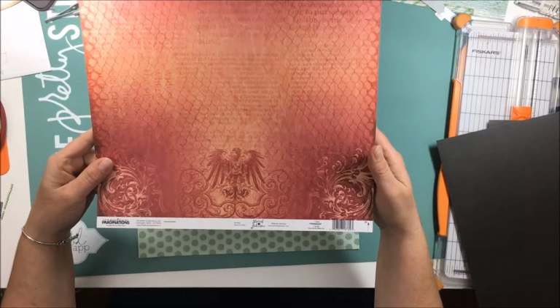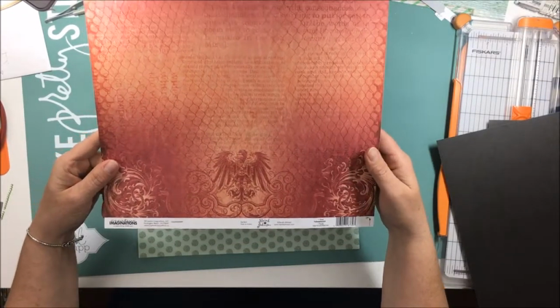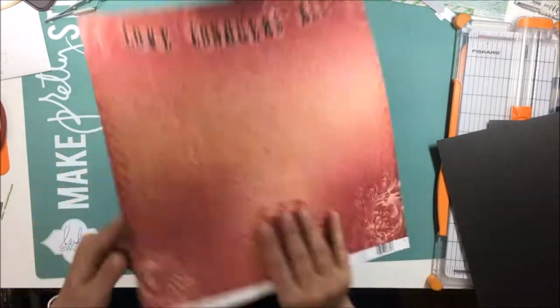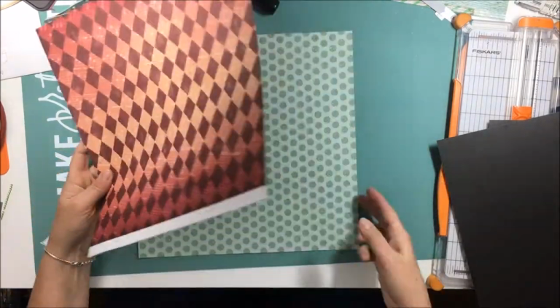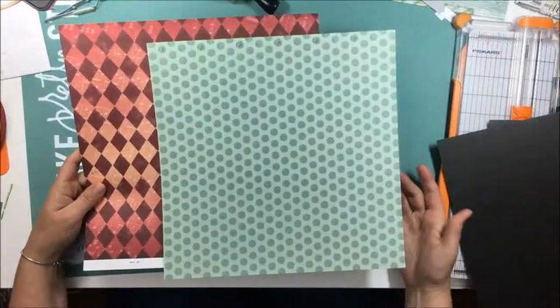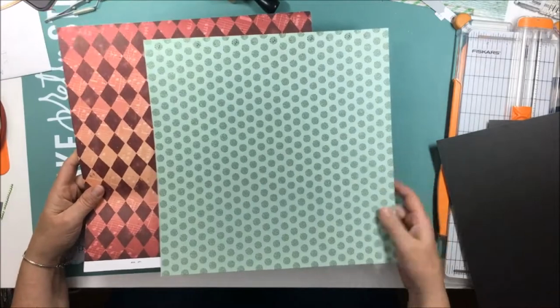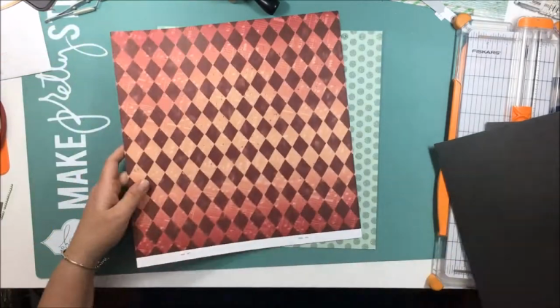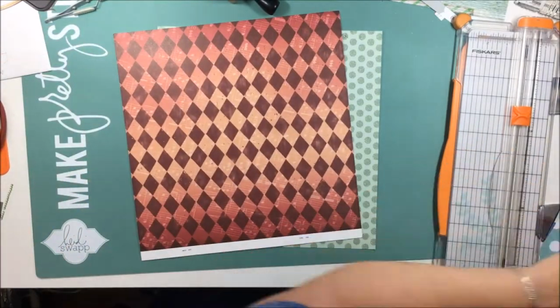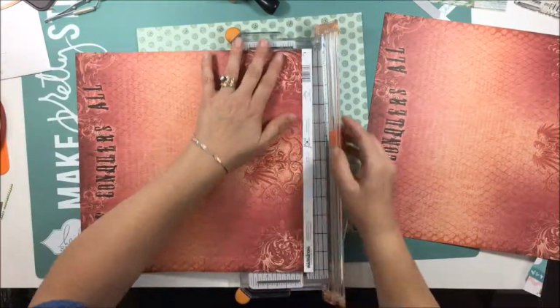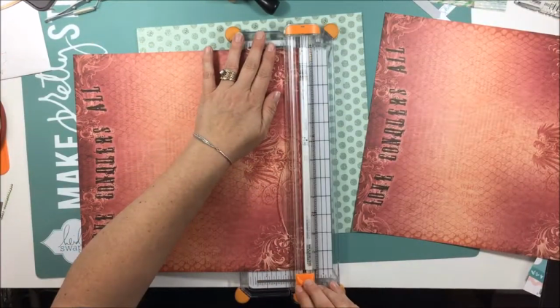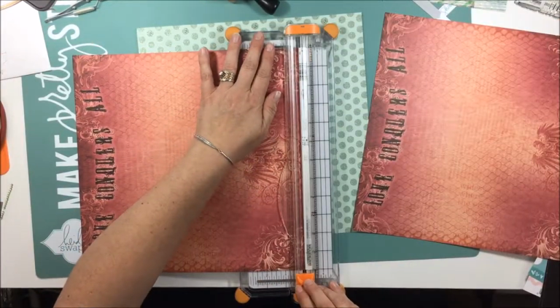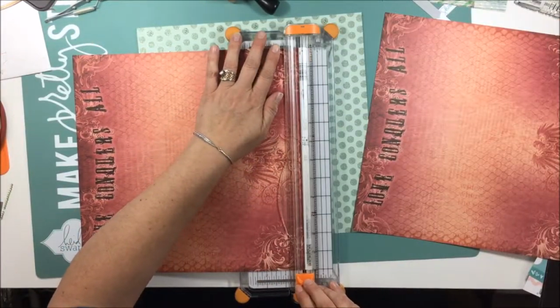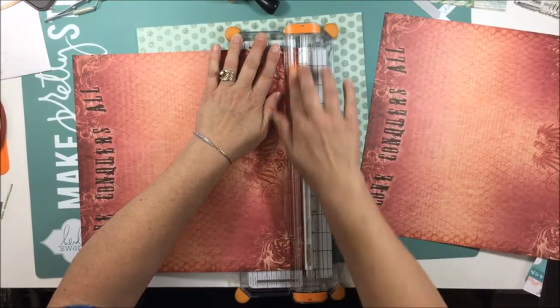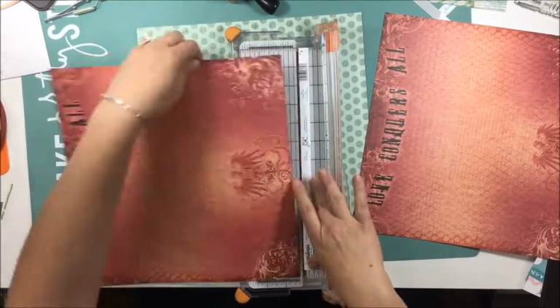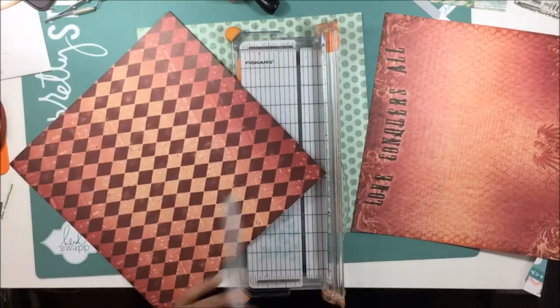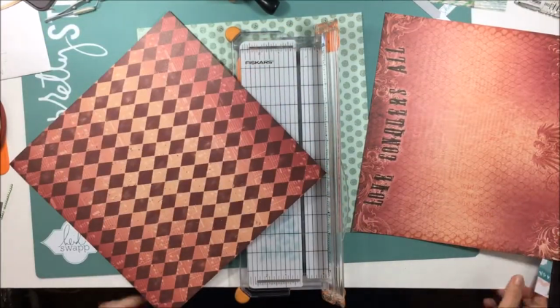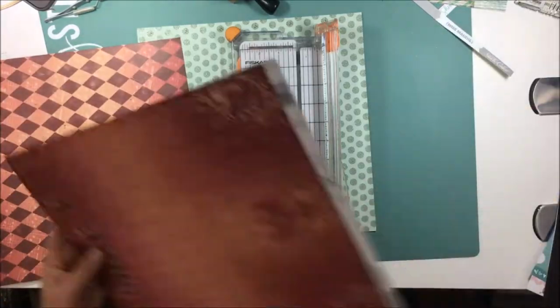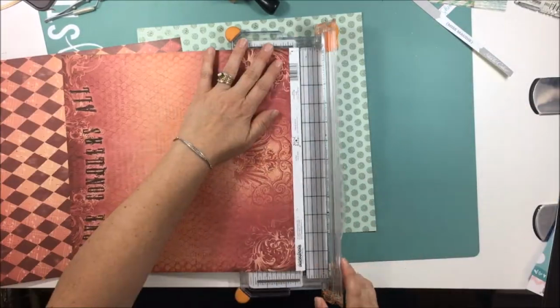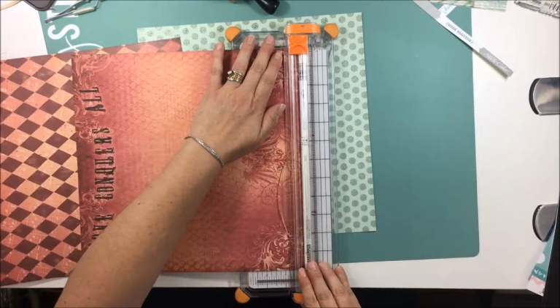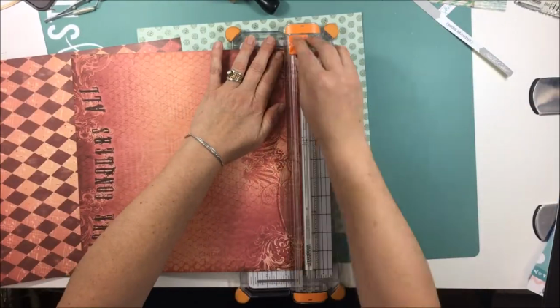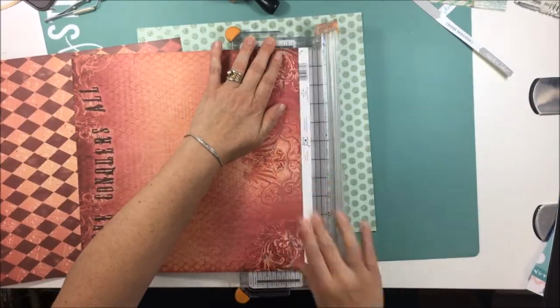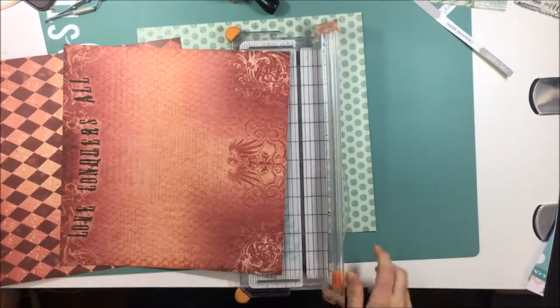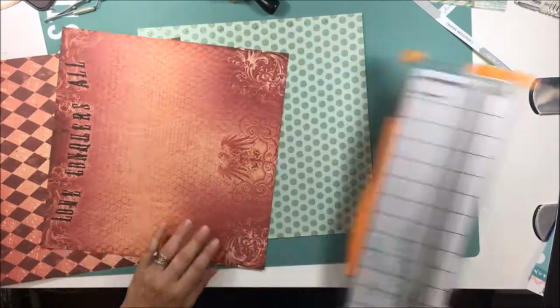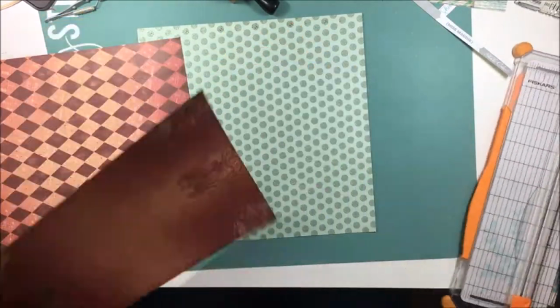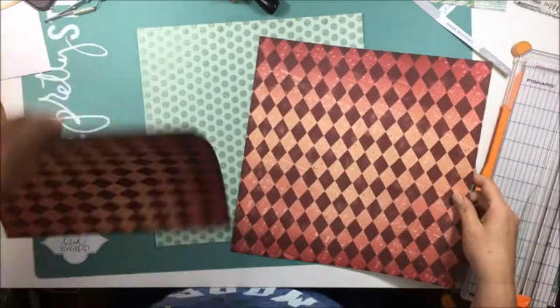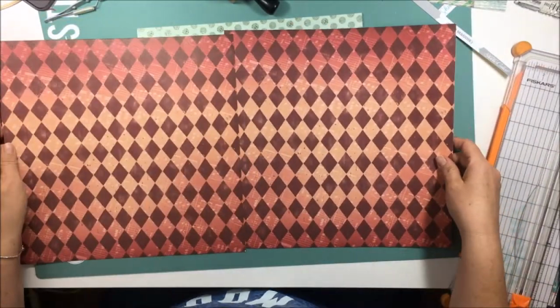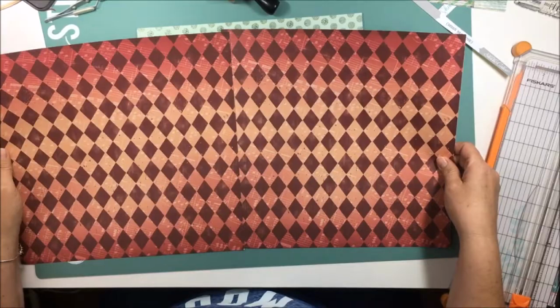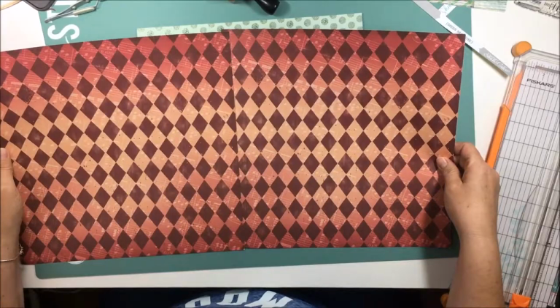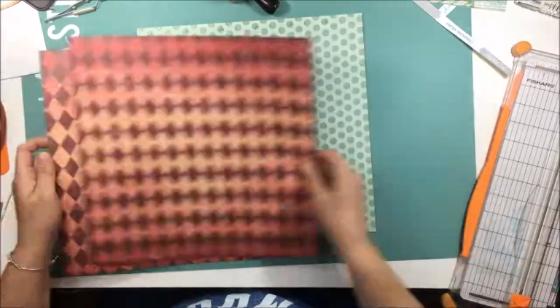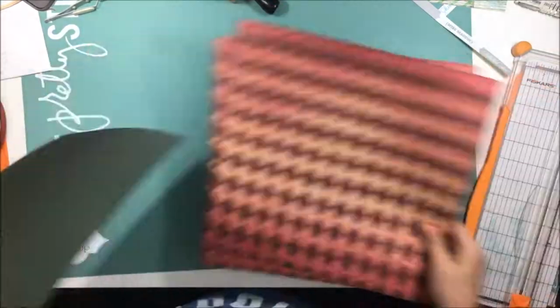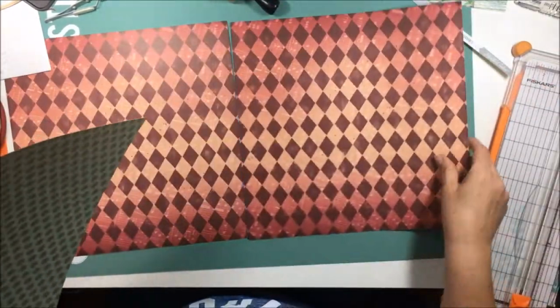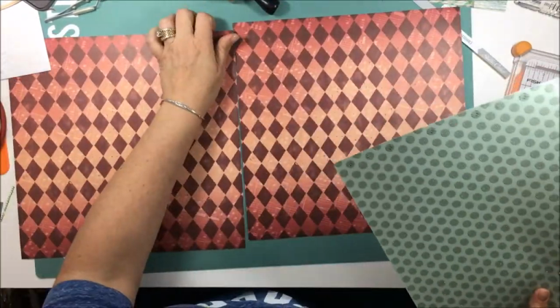I have this old paper and I think it's from a company called Creative Imaginations — that is the paper with the diamonds on it. The one with the polka dots on it I'm not sure where it came from, but it matched perfectly to the photos that I'm using.